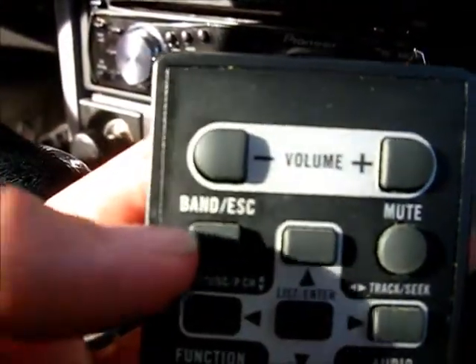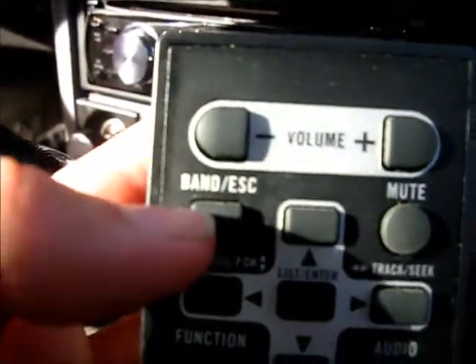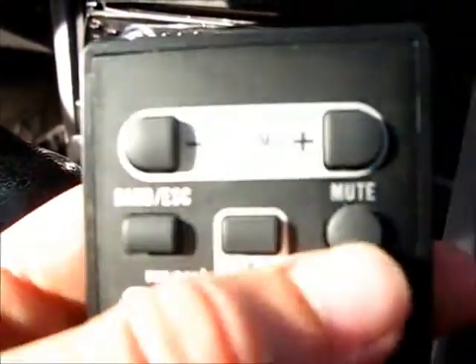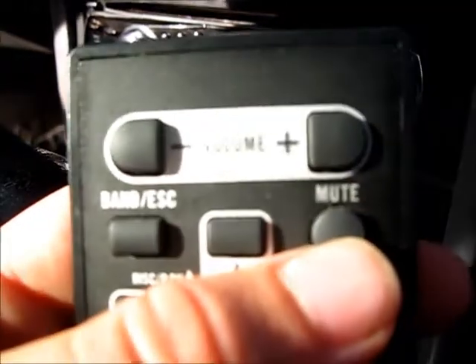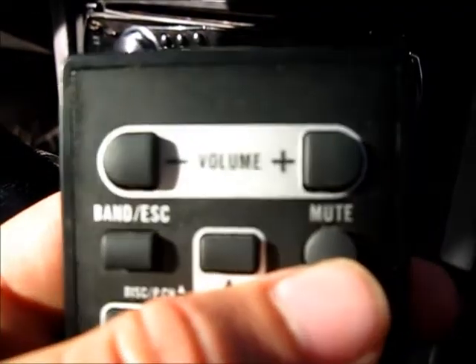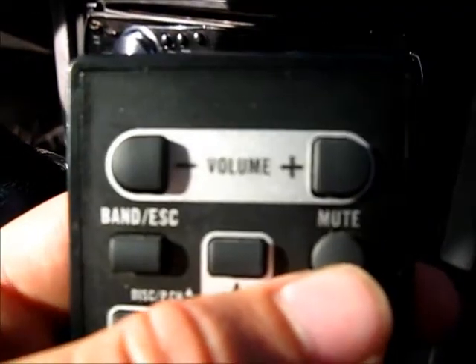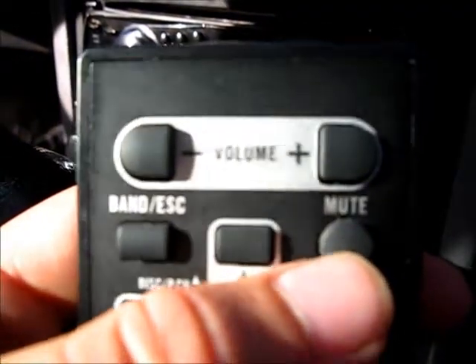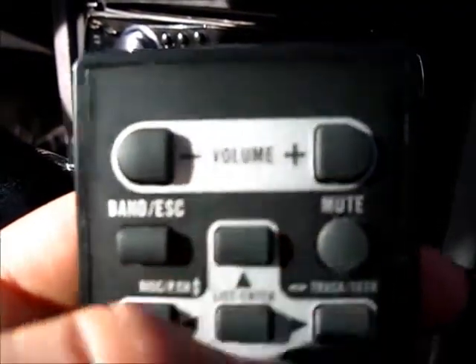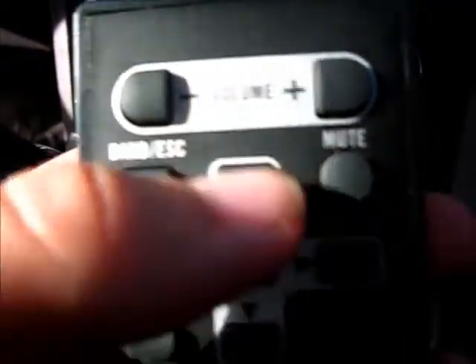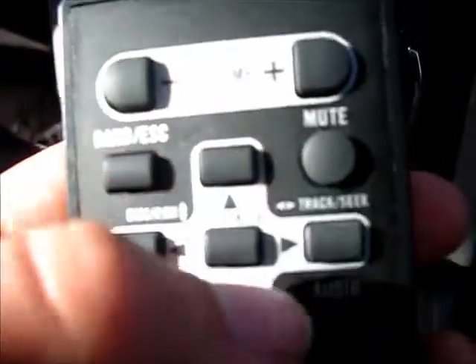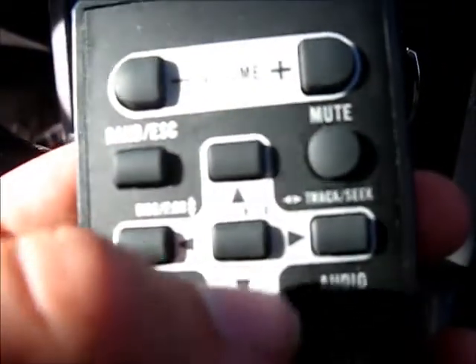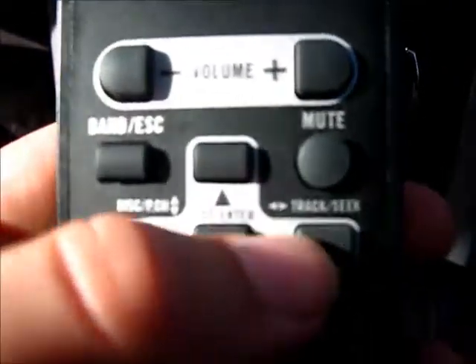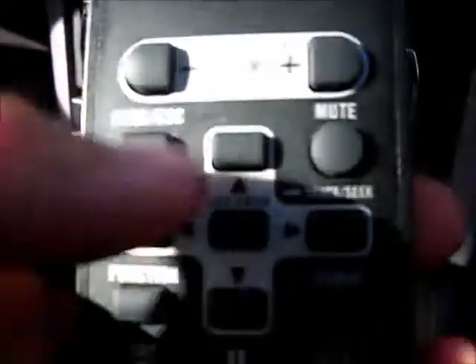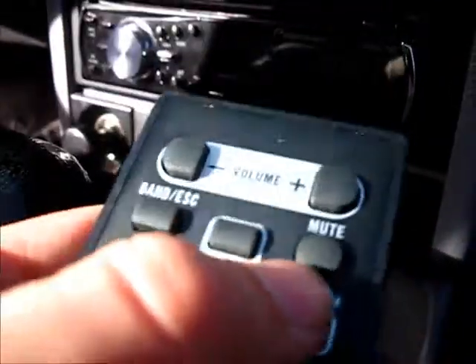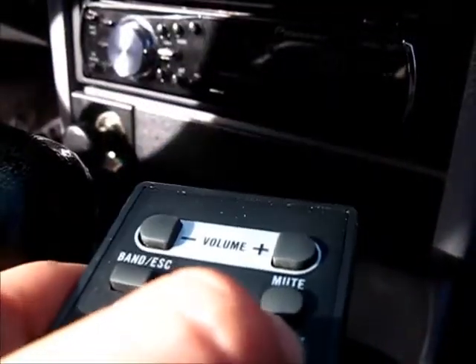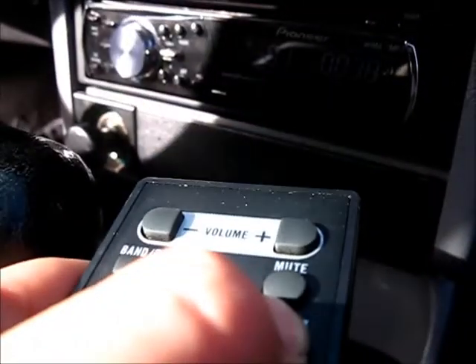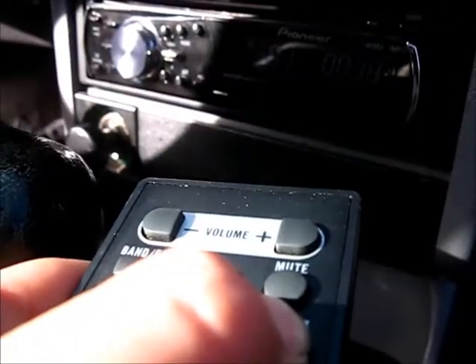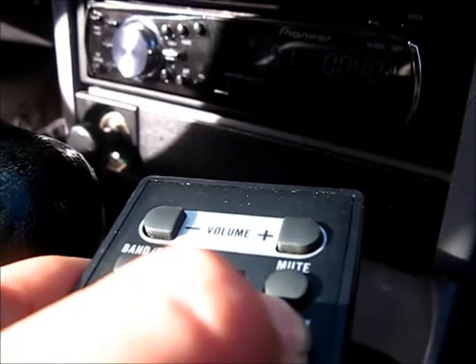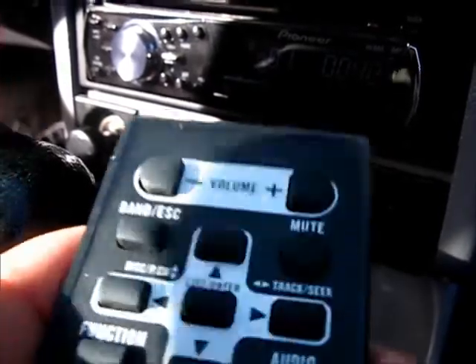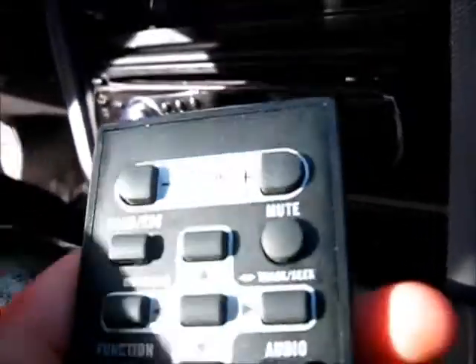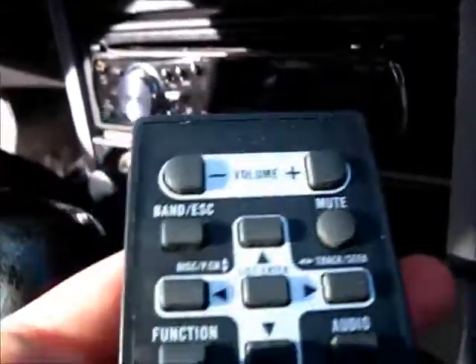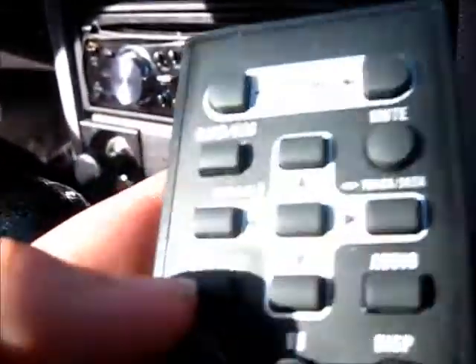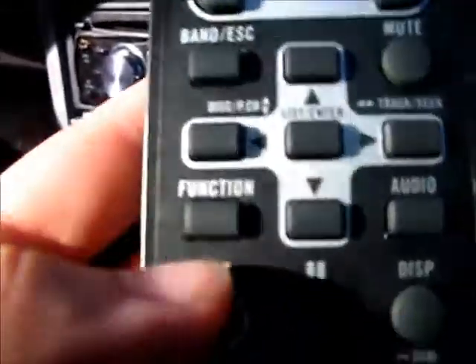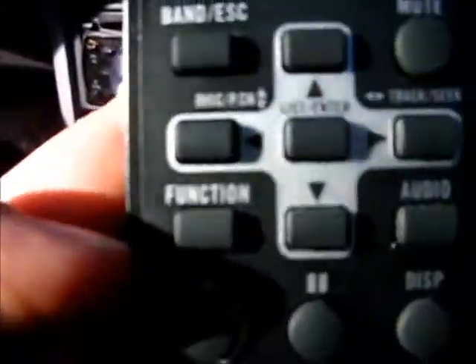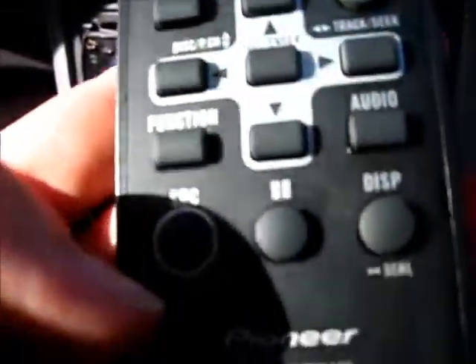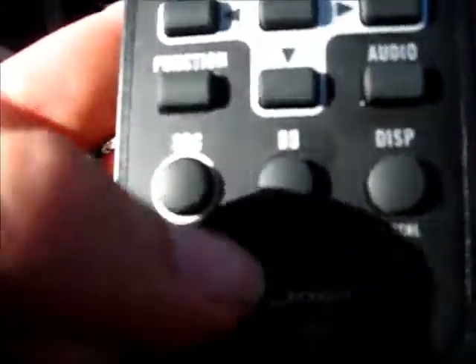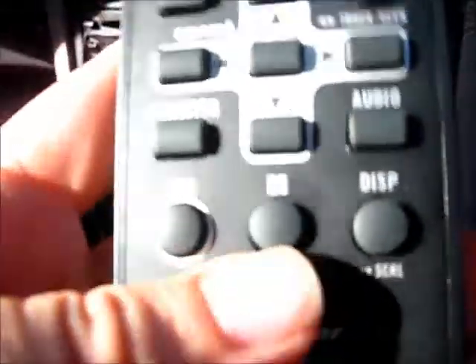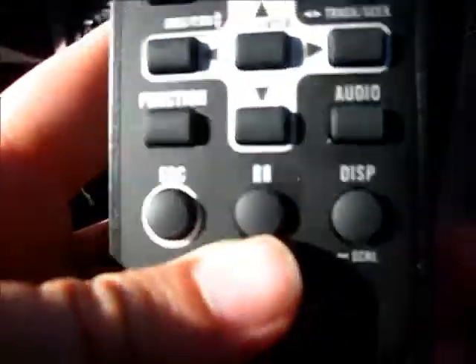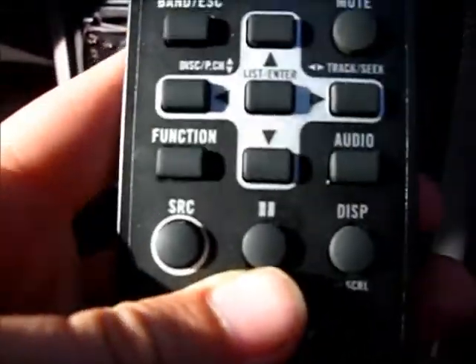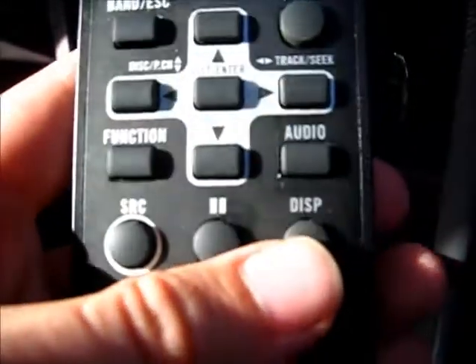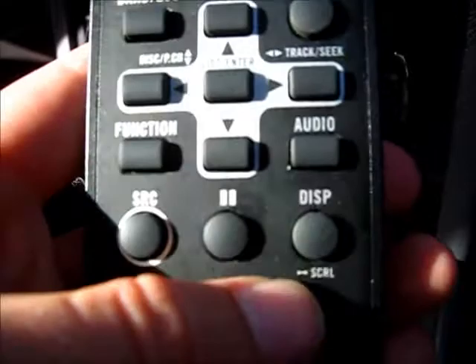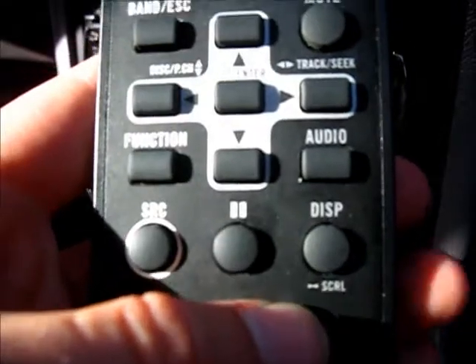You gotta see whatever that is. Escape. Mute. Up, down, left, right. Function, source, pause, and display.